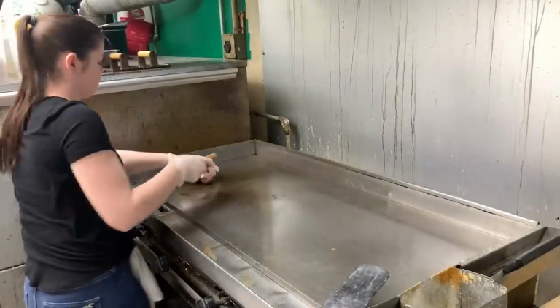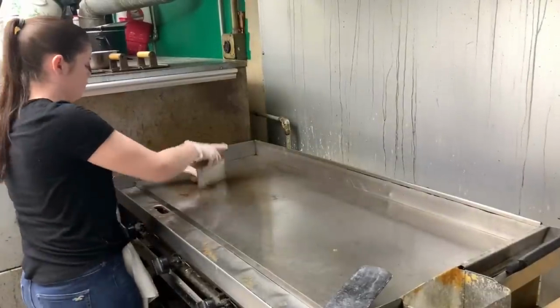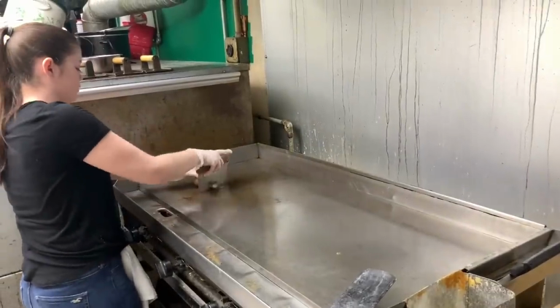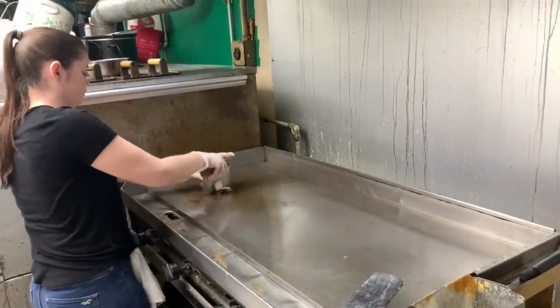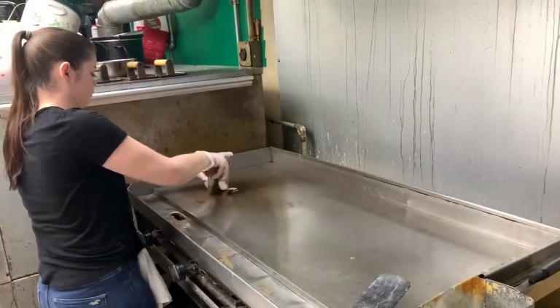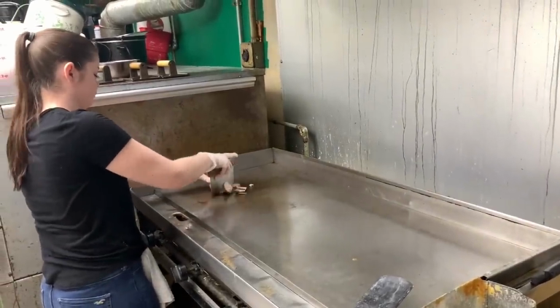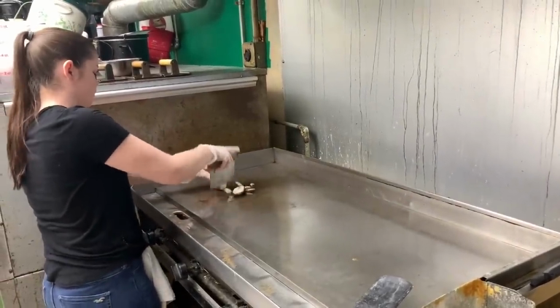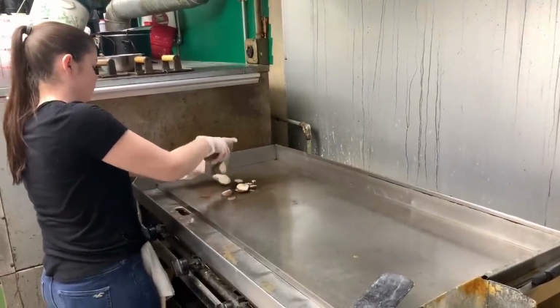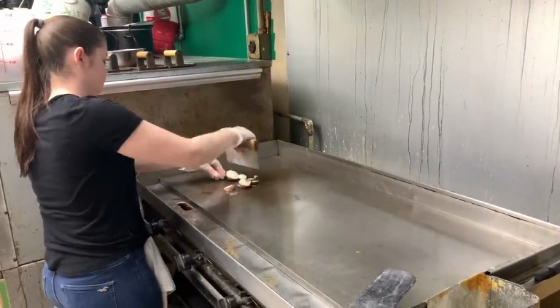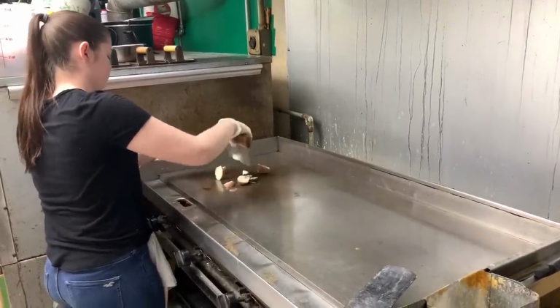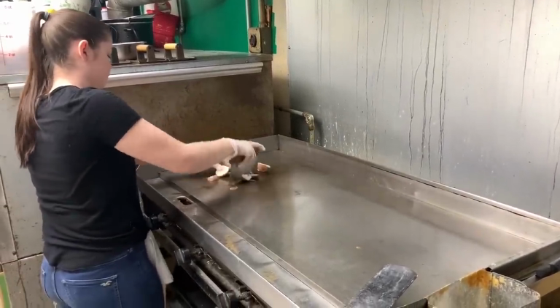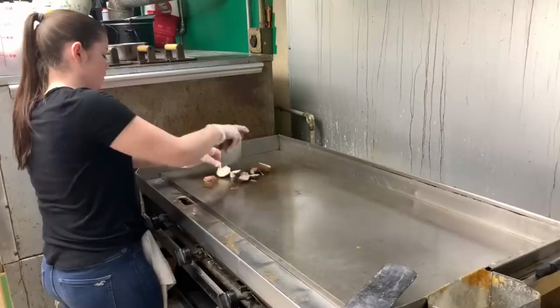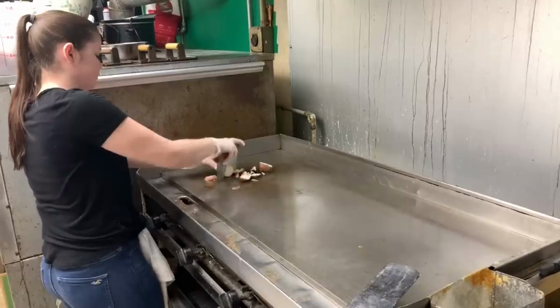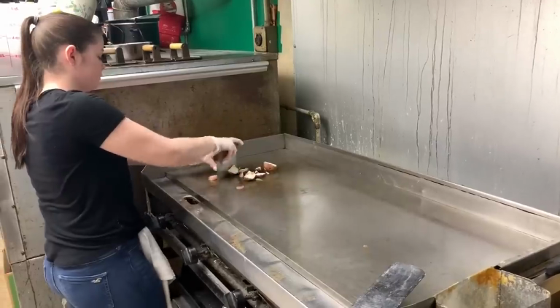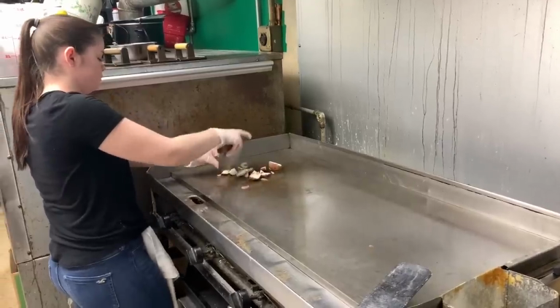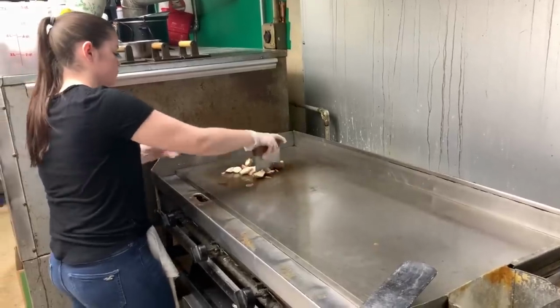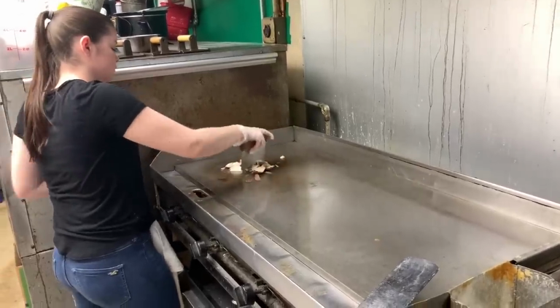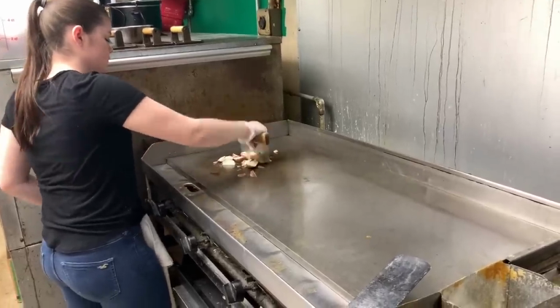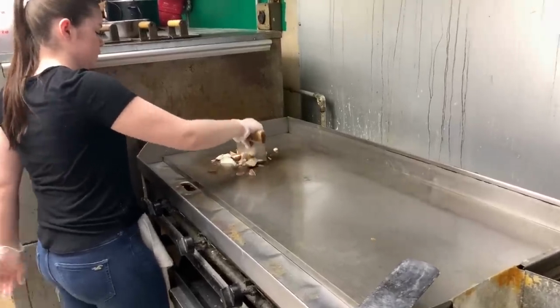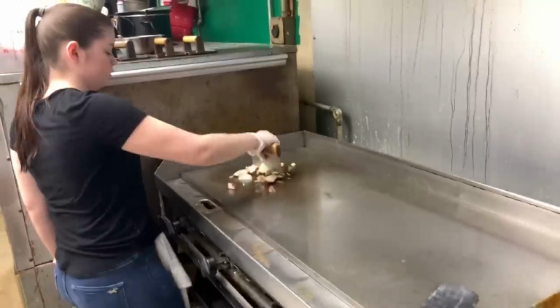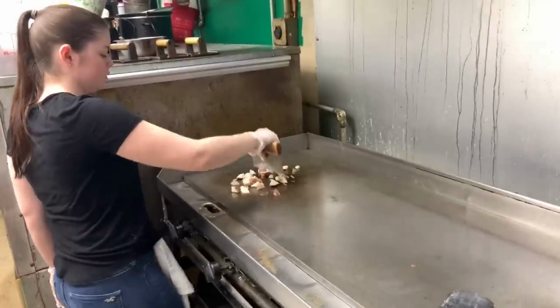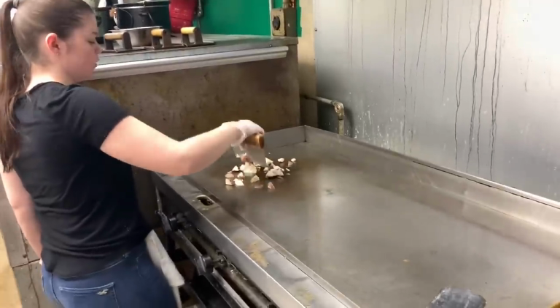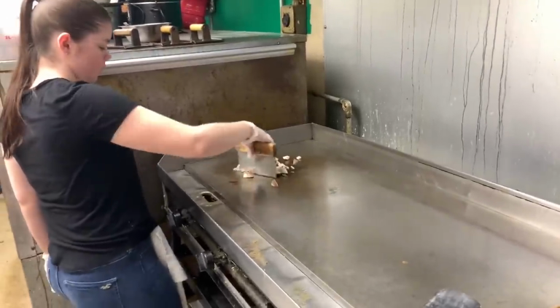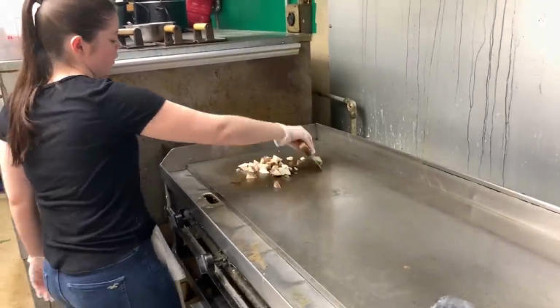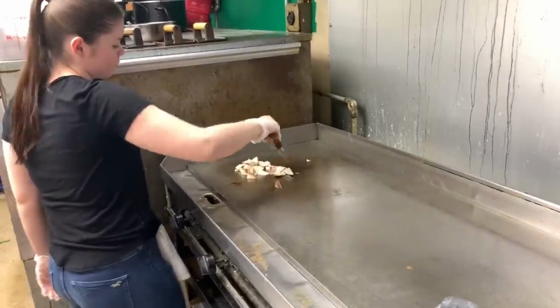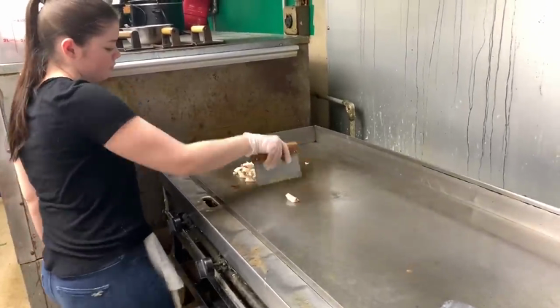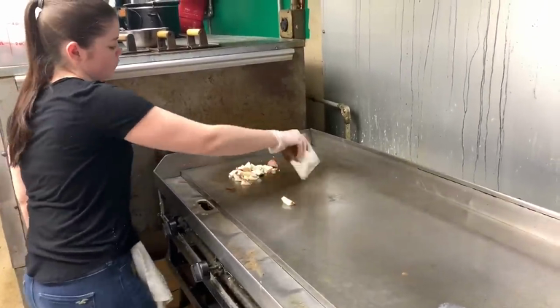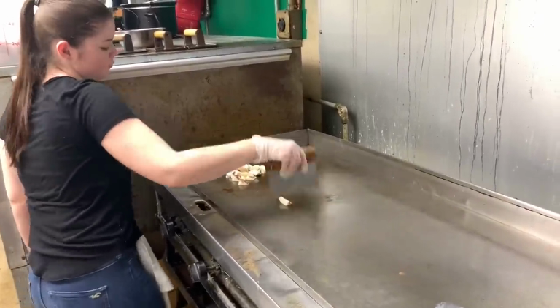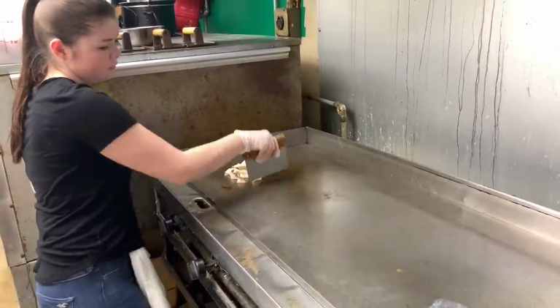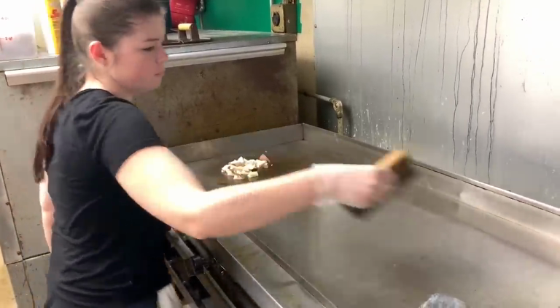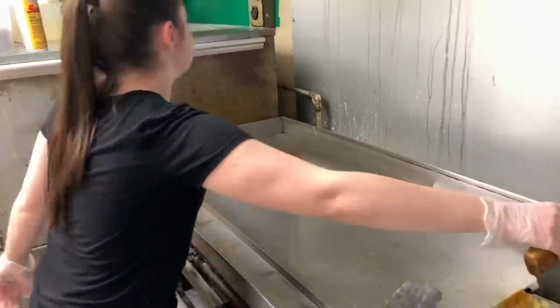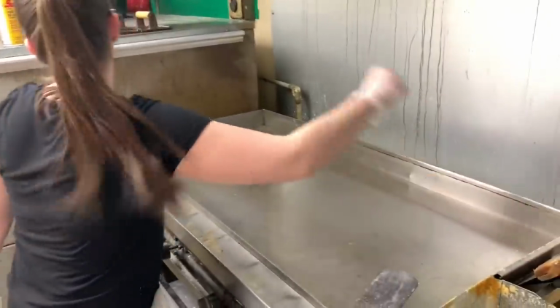We're with Tabby here, partner at Hamilton Street Market with her mom, and we're making what we call the heart stopper. And a breakfast wrap — they're also doing it on a hard roll.